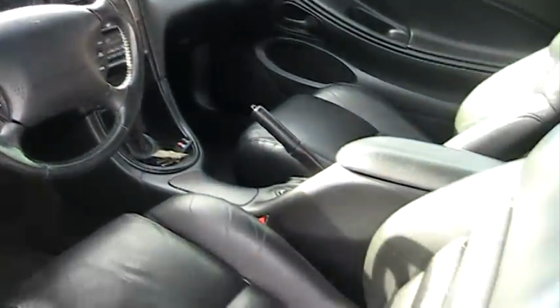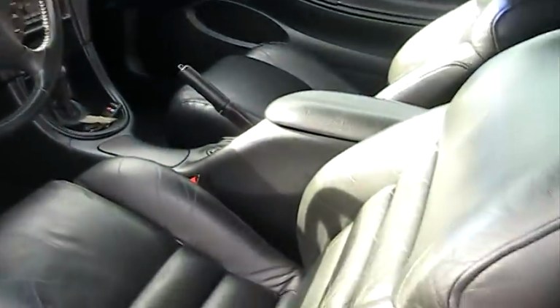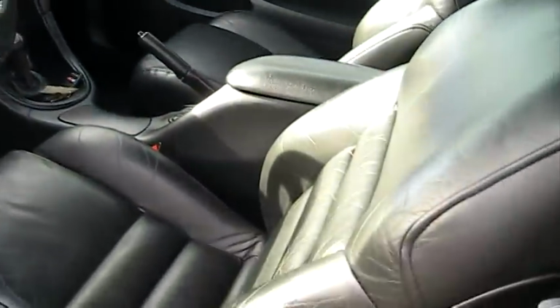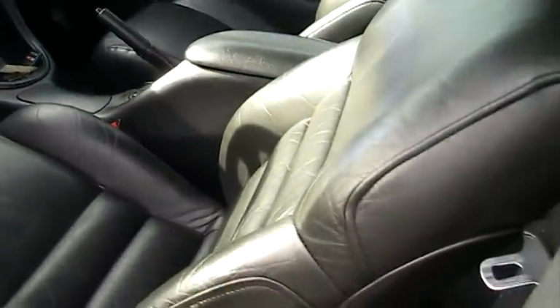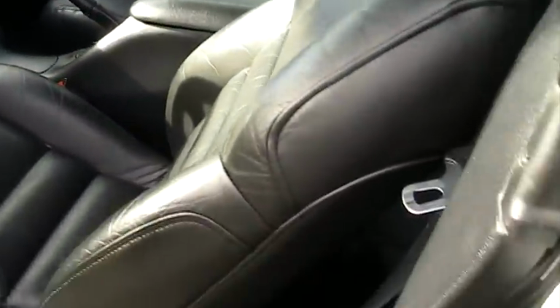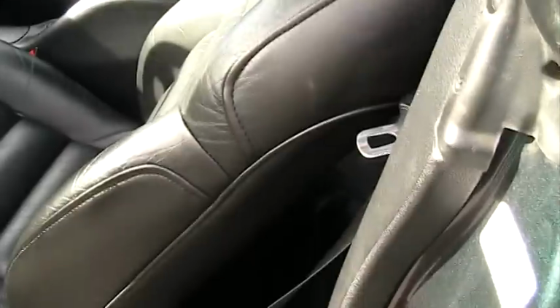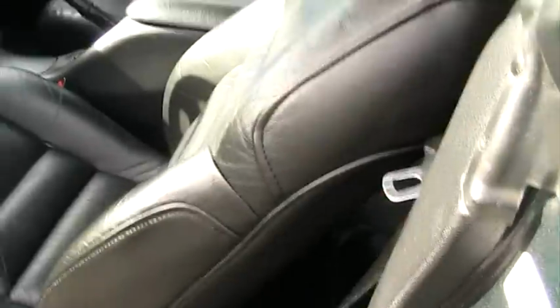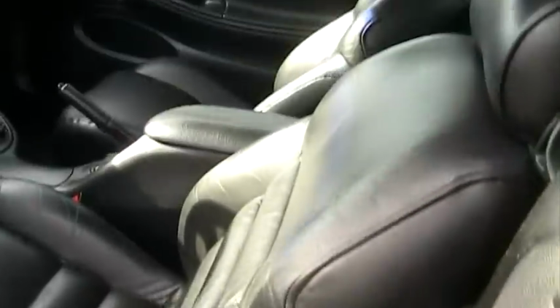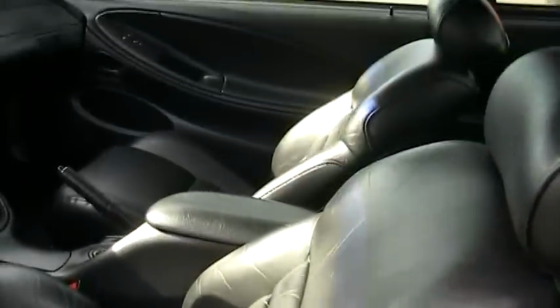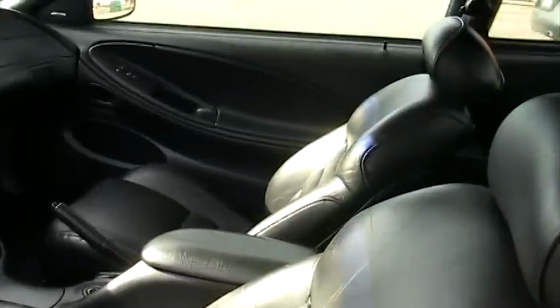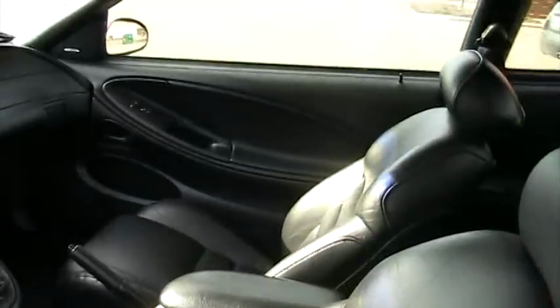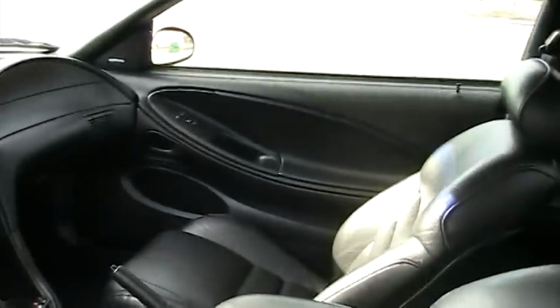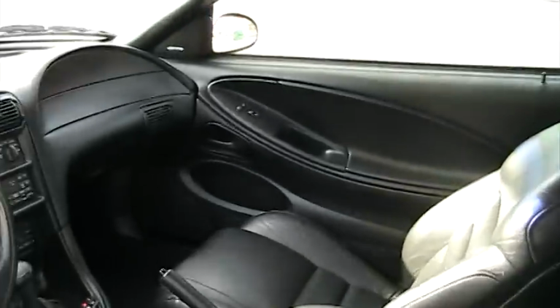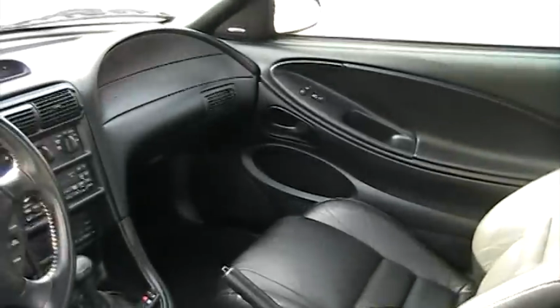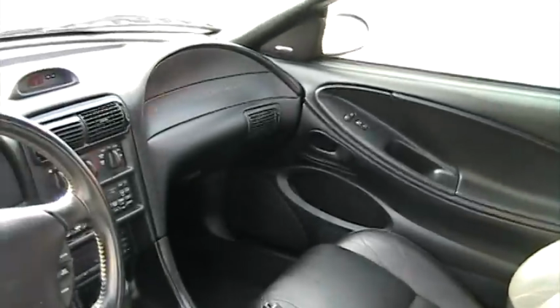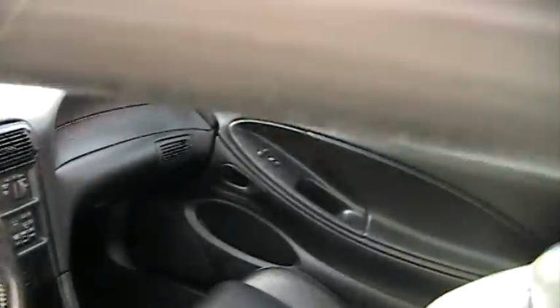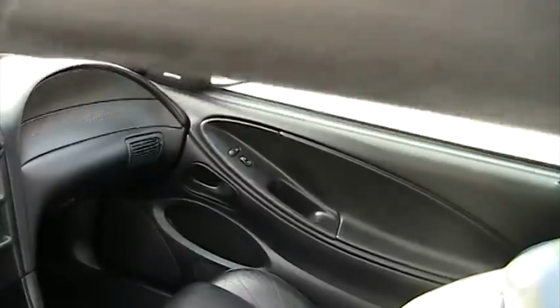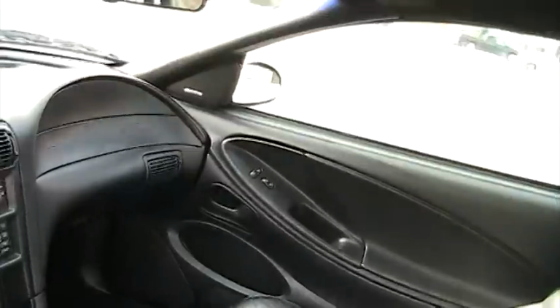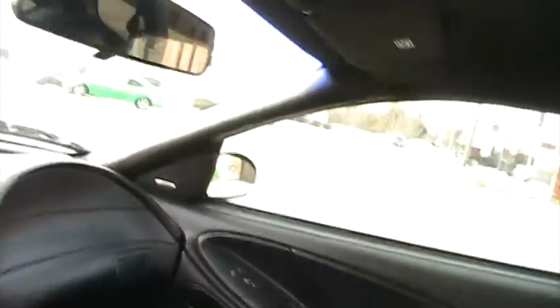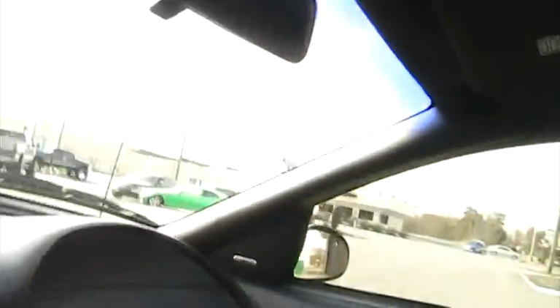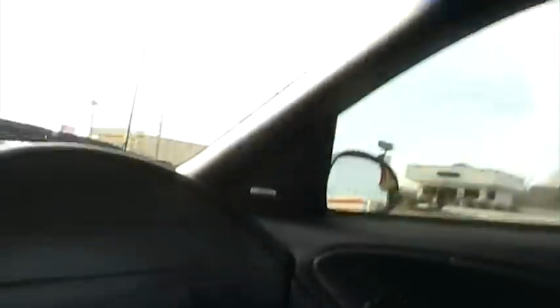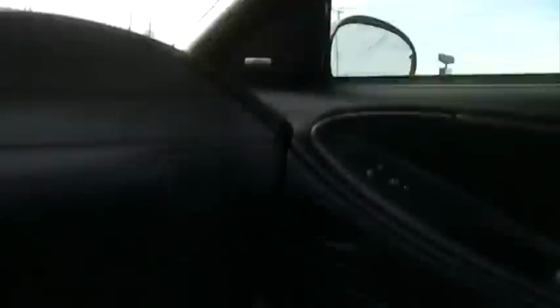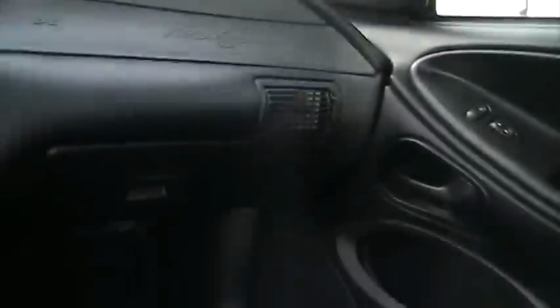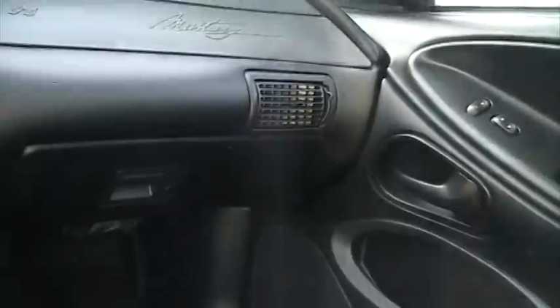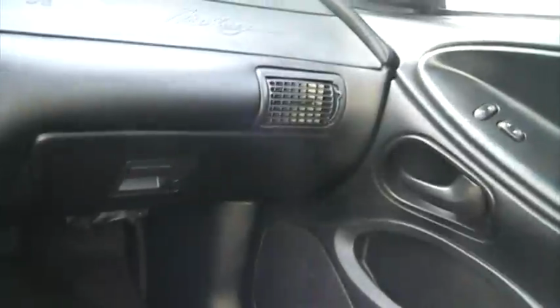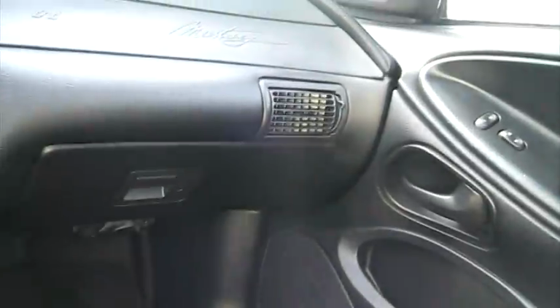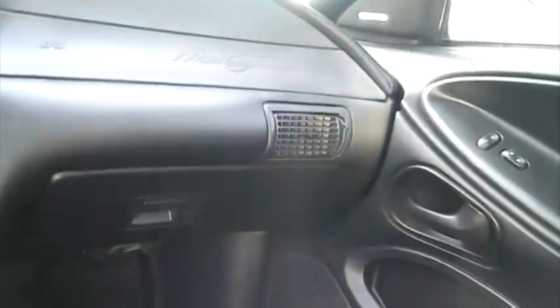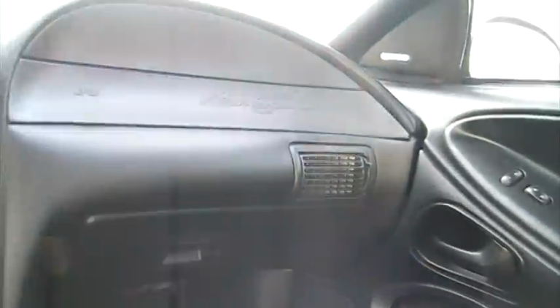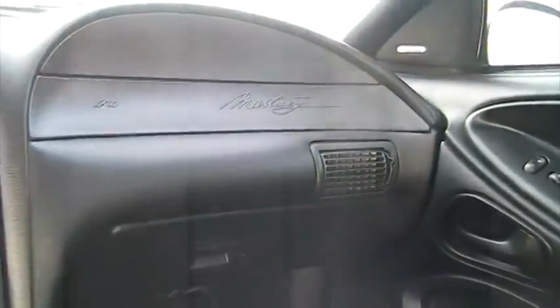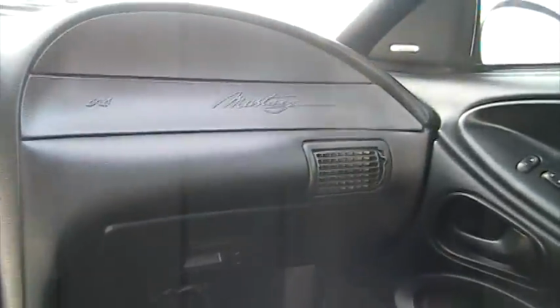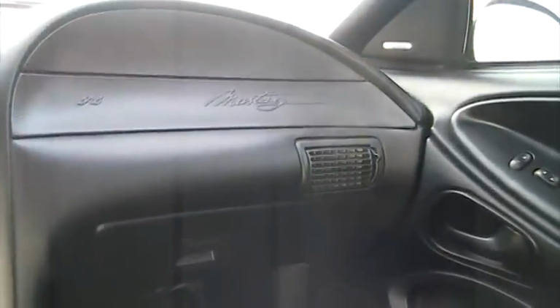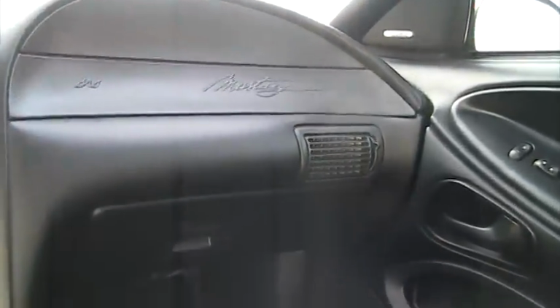Everything works — all the power windows, locks, cruise, tilt, CD. Let's start it up.